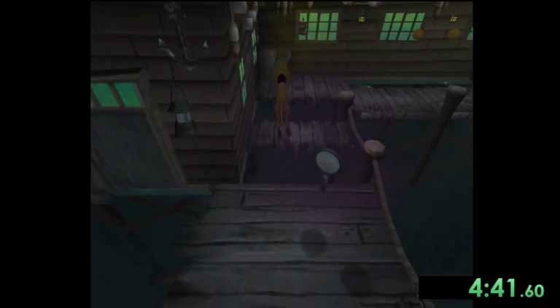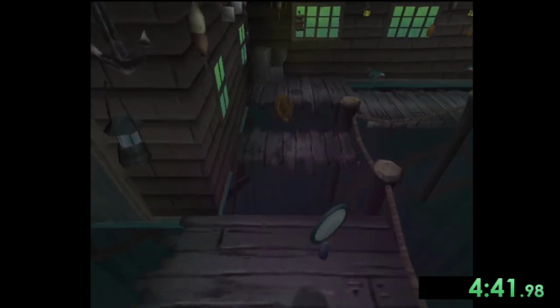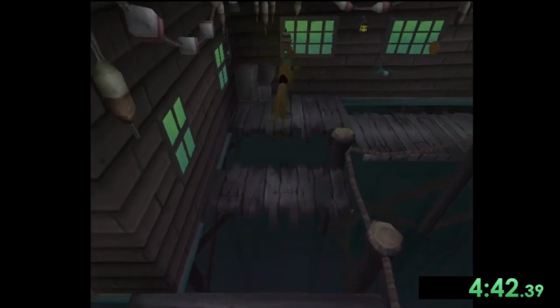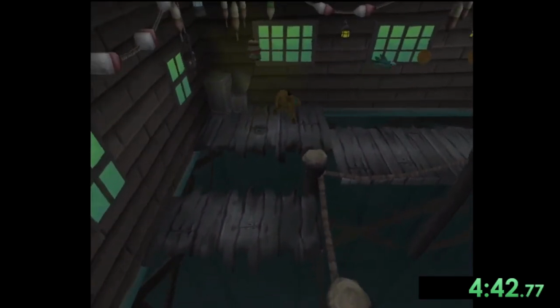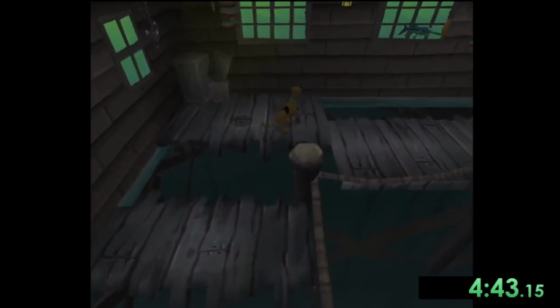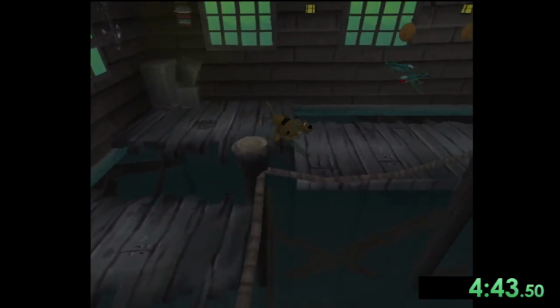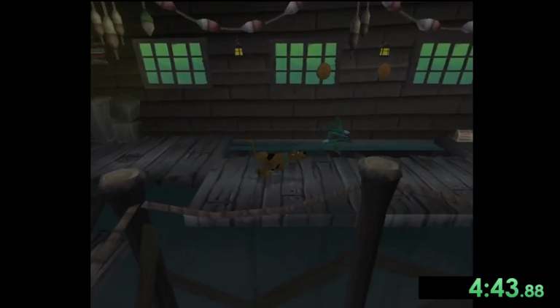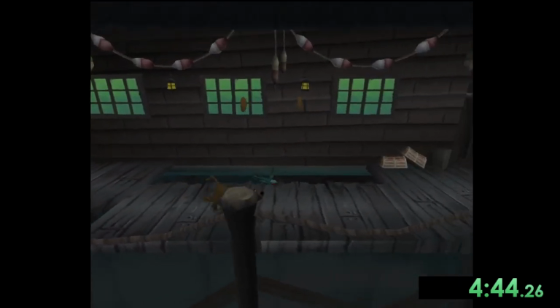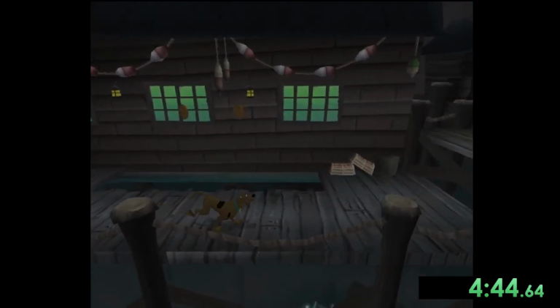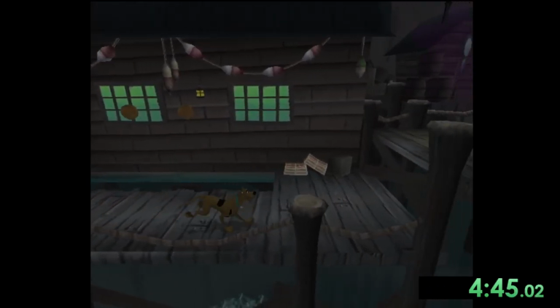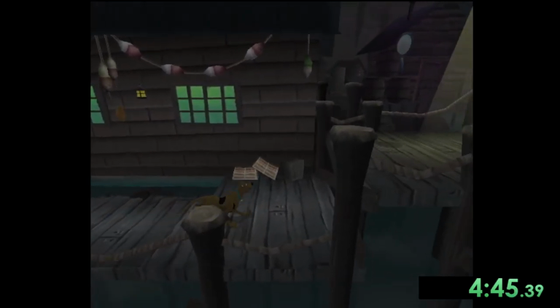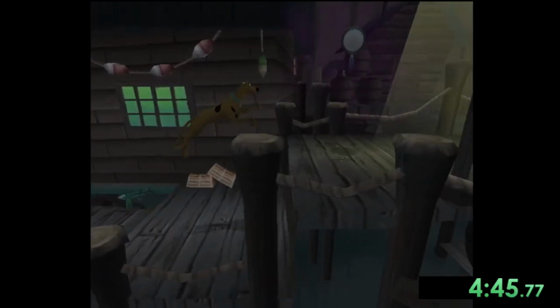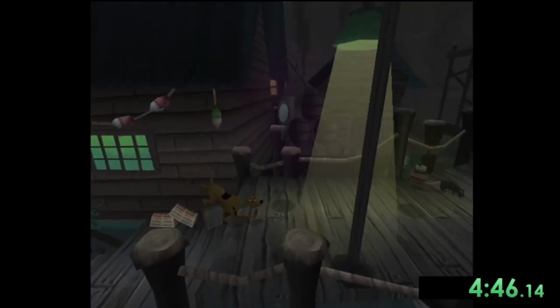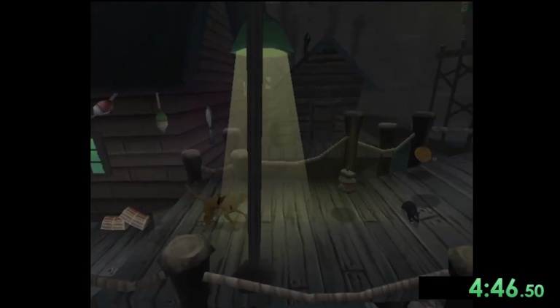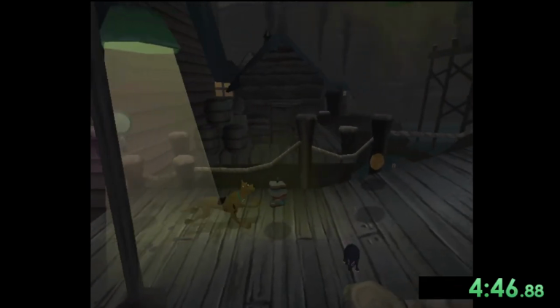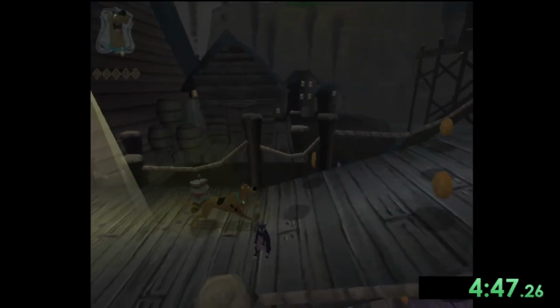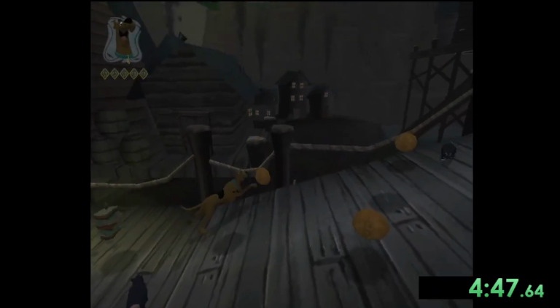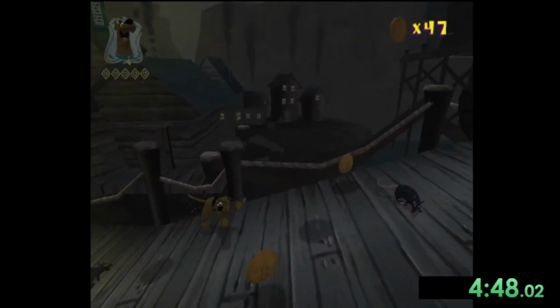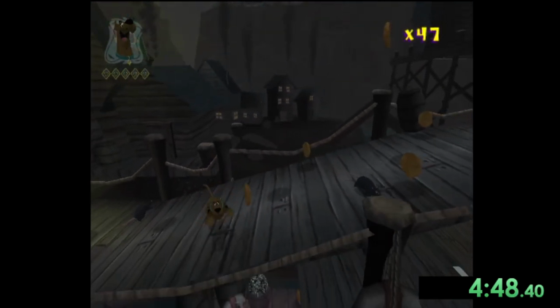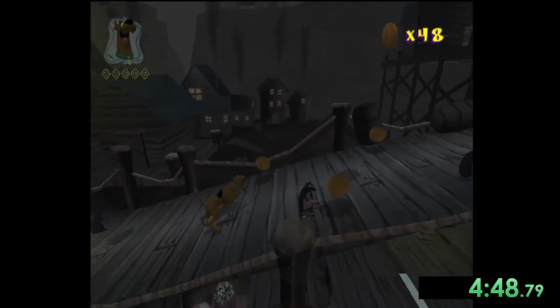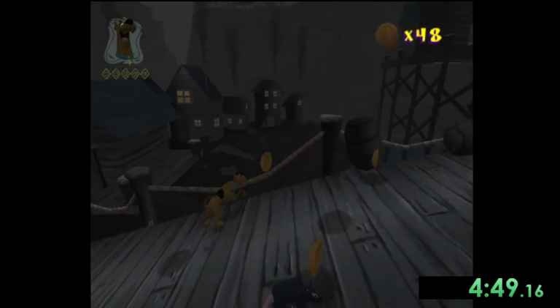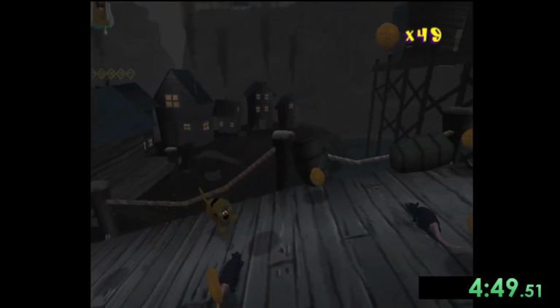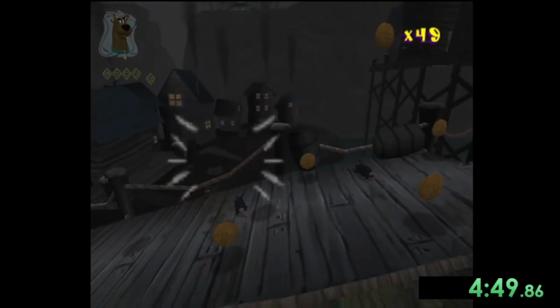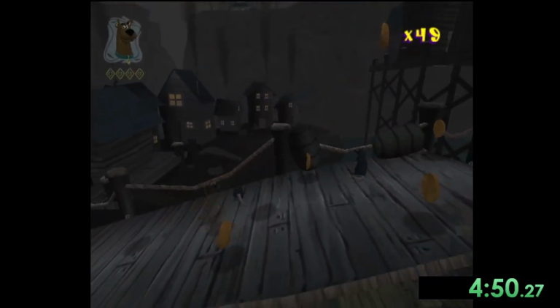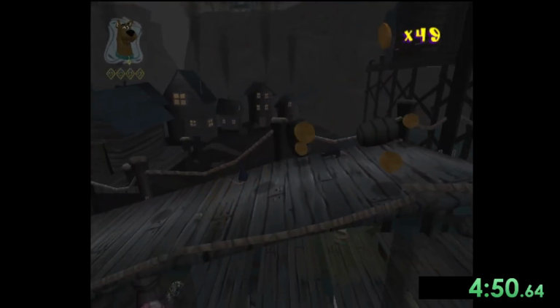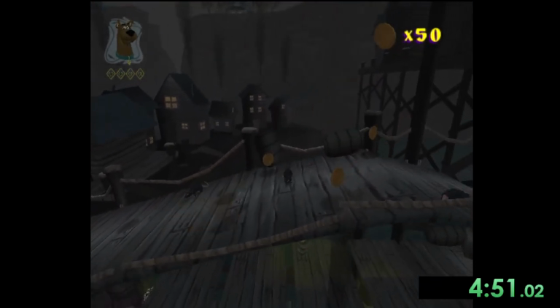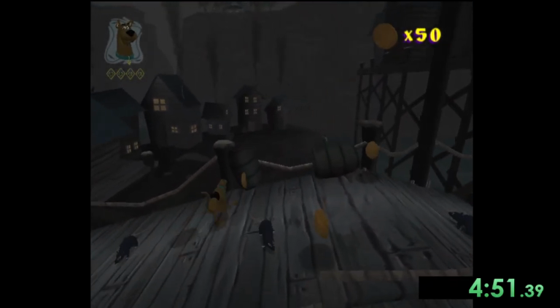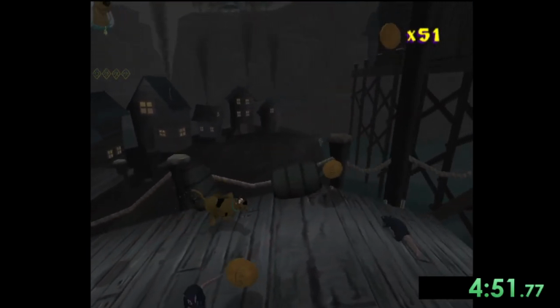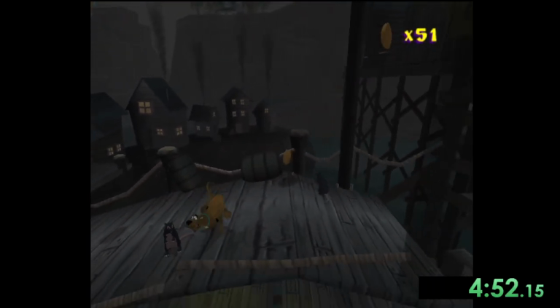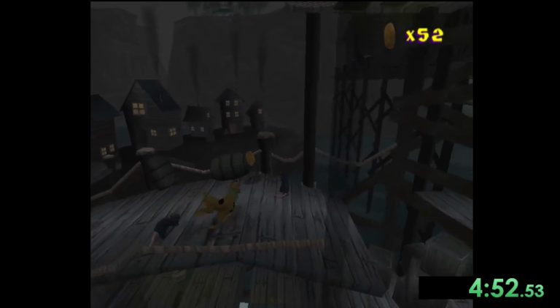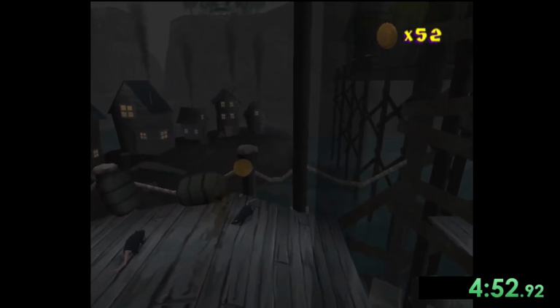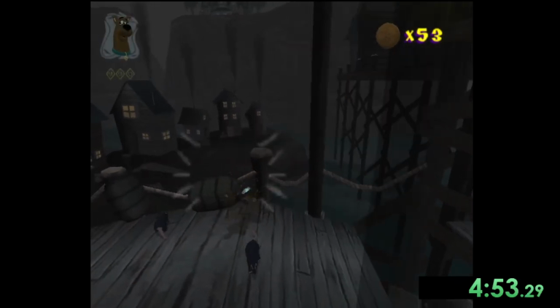One thing to mention in this game is the mechanics. When running around as Scooby you can't really pivot 180 degrees like you can in most platformers, but instead you have to roll your analog stick around in order for him to turn around more quickly, which is very important to keep in mind throughout the run.